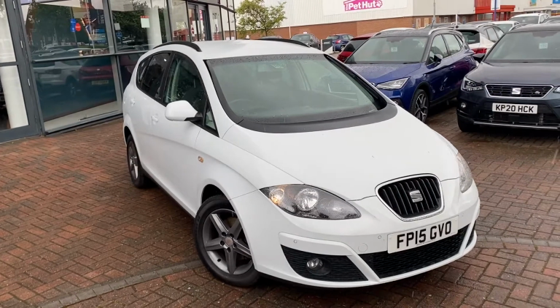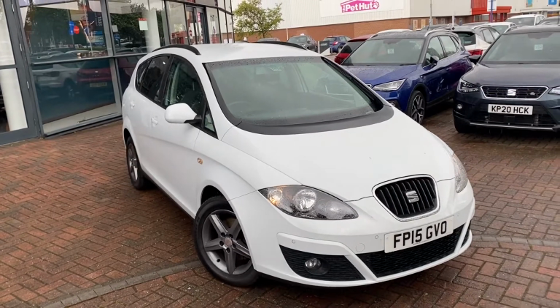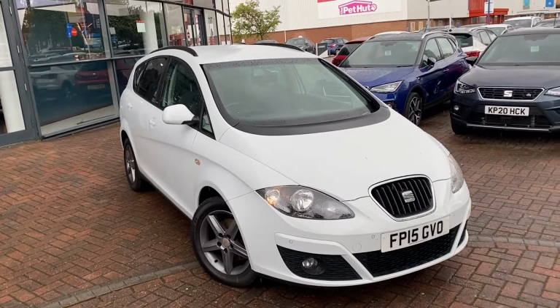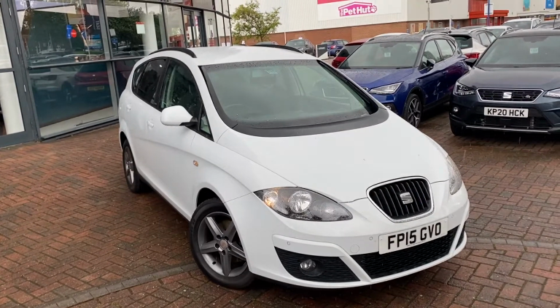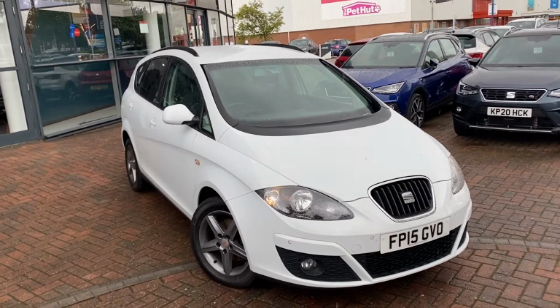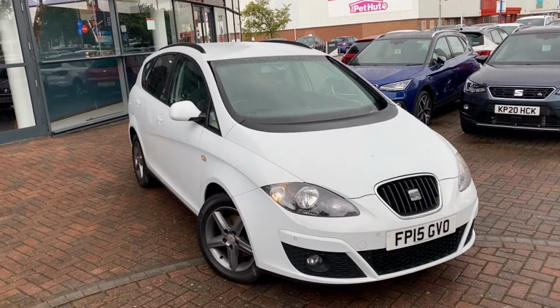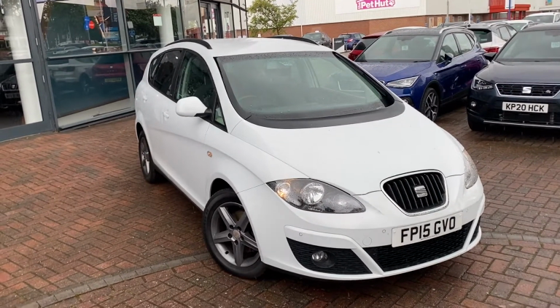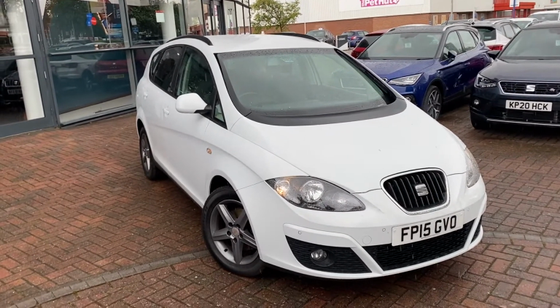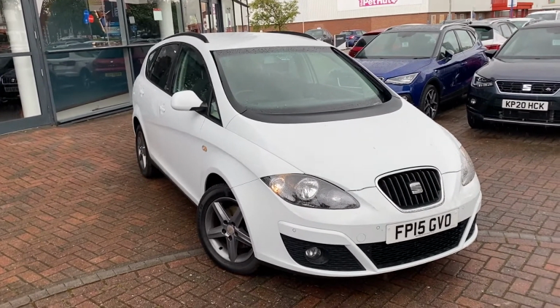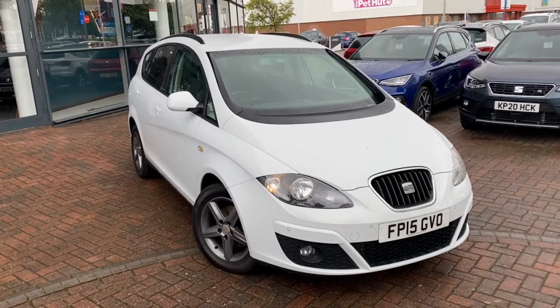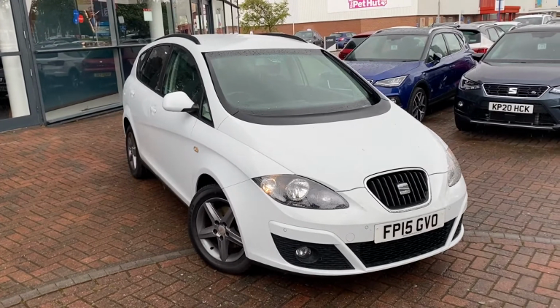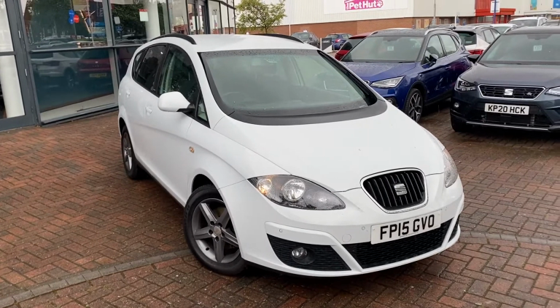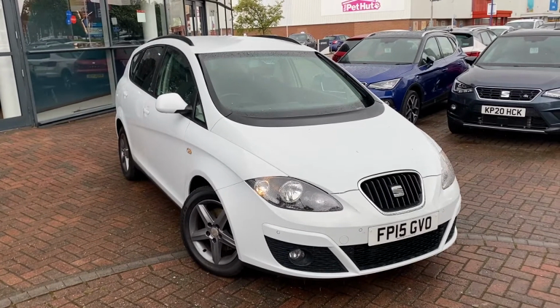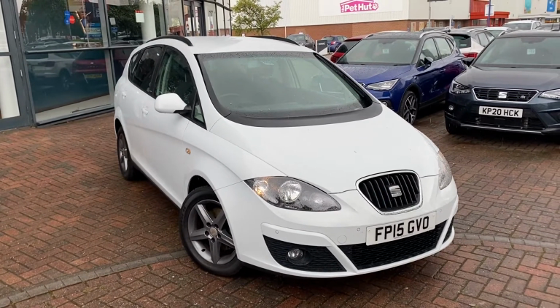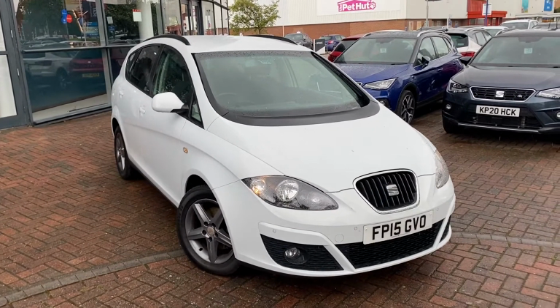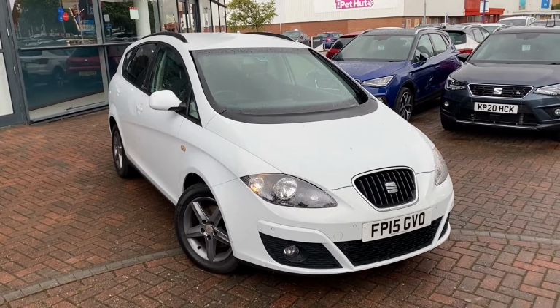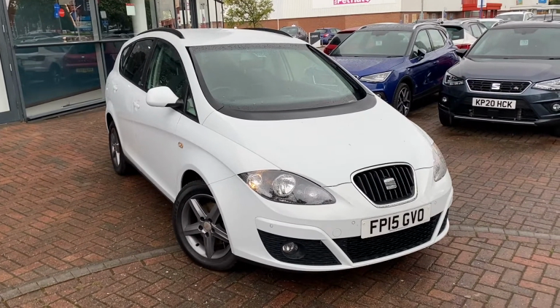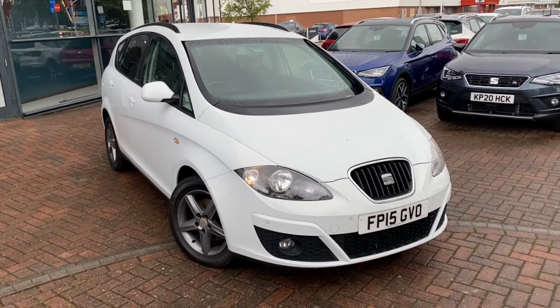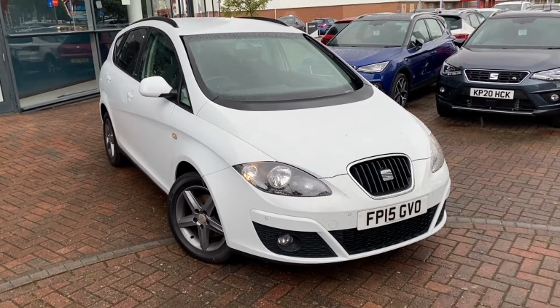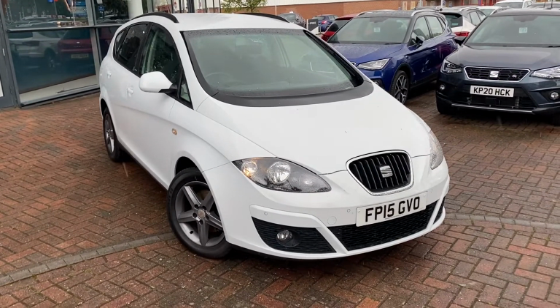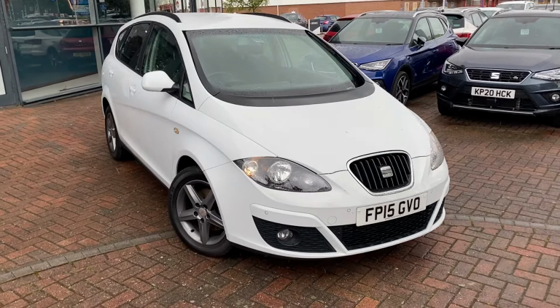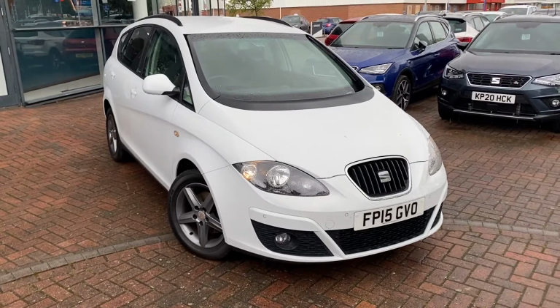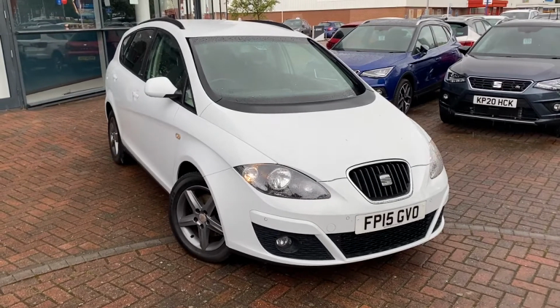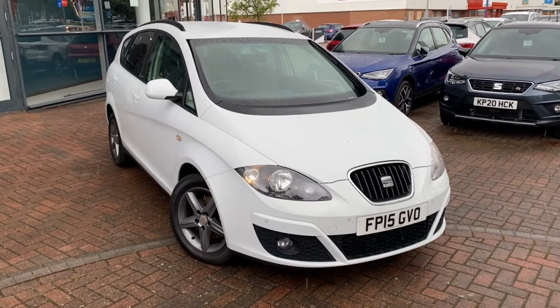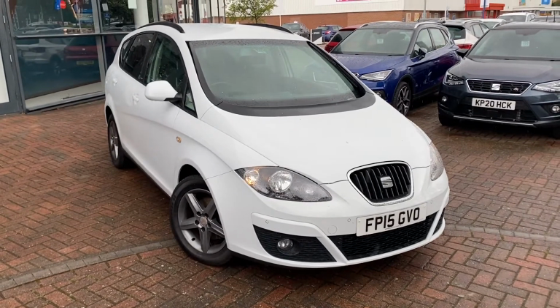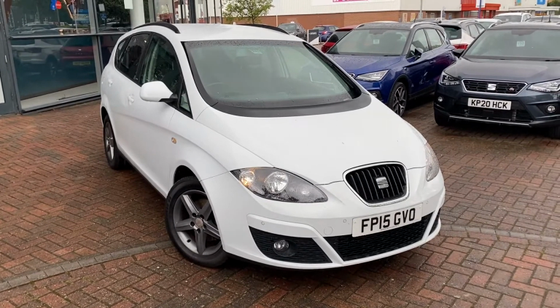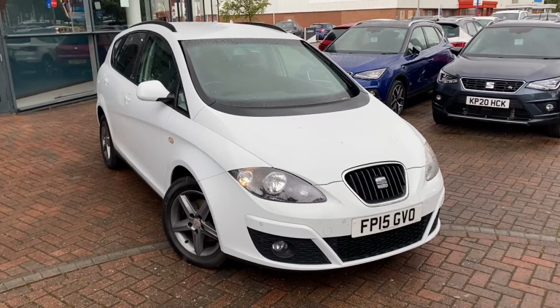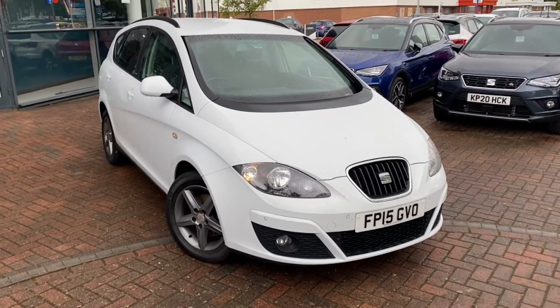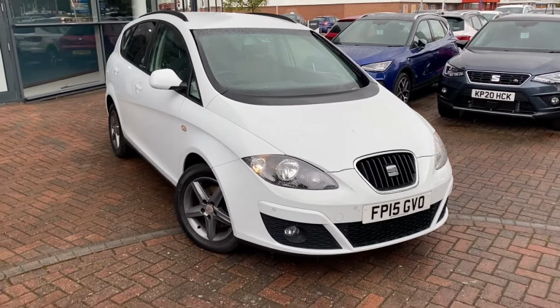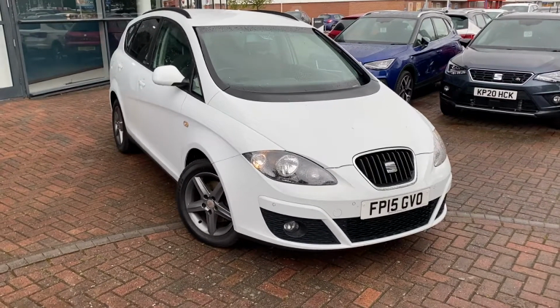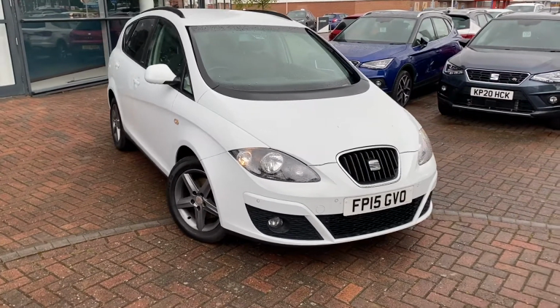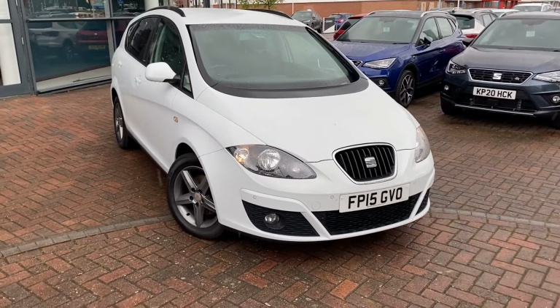Hello, my name is Tom from Marshall Say It in Leicester. I'm bringing to your attention one of our fantastic Say It Altea's on-site, on sale today. It's not a very nice day here in Leicester but it's not going to stop me bringing this vehicle to your attention.